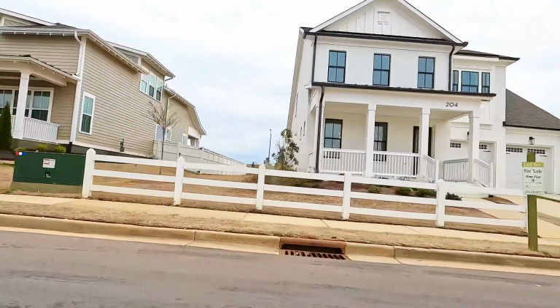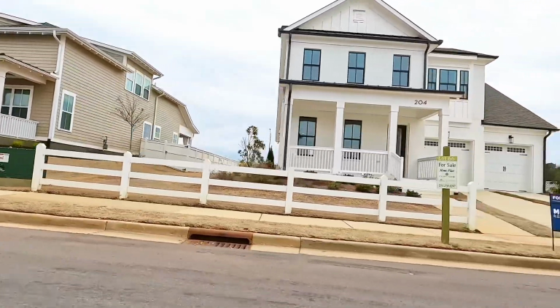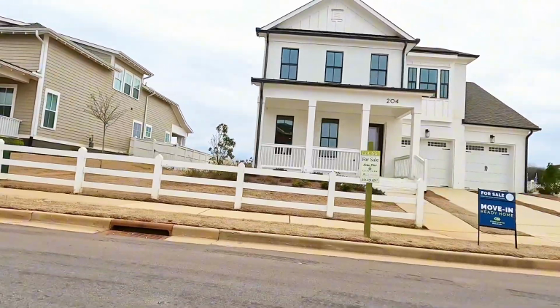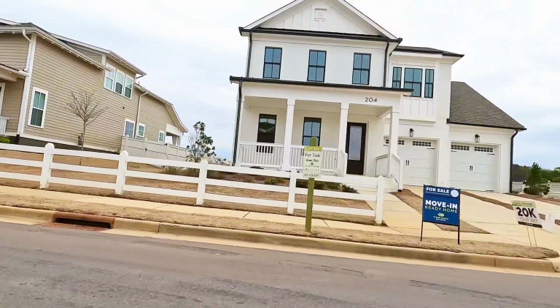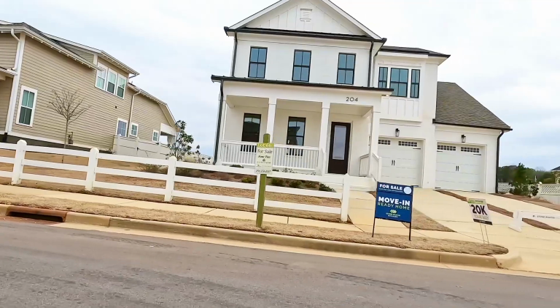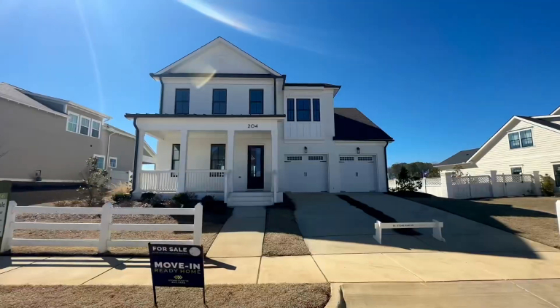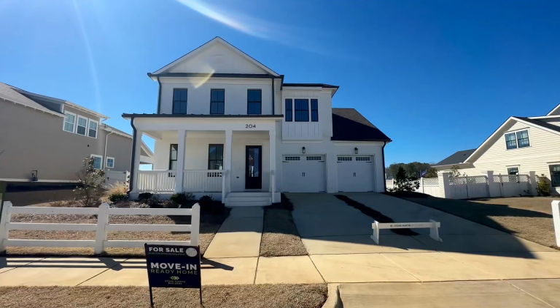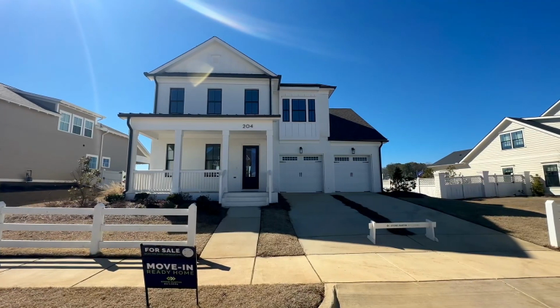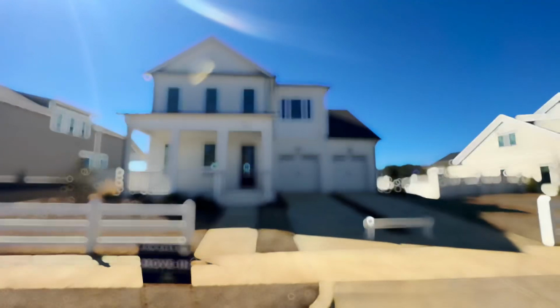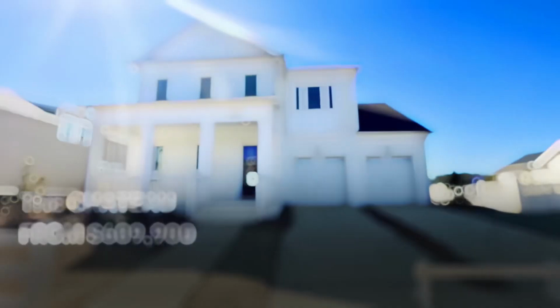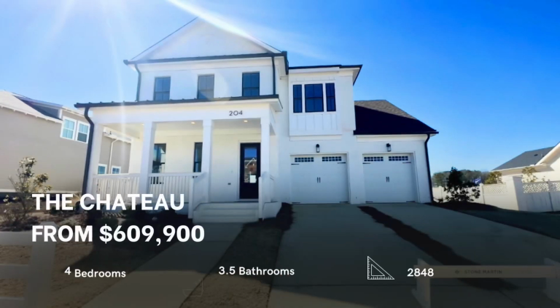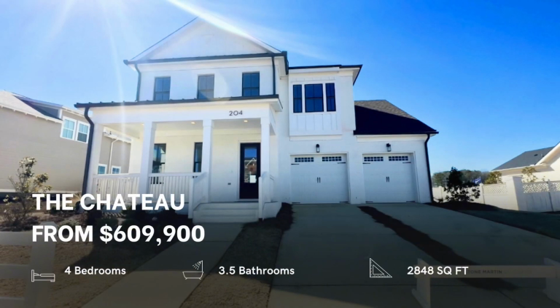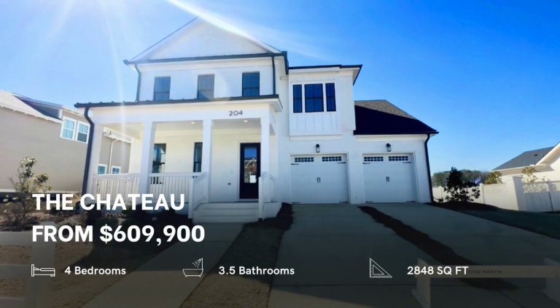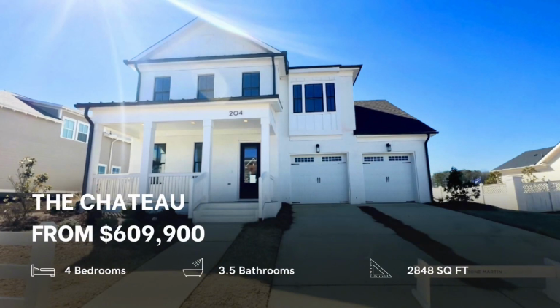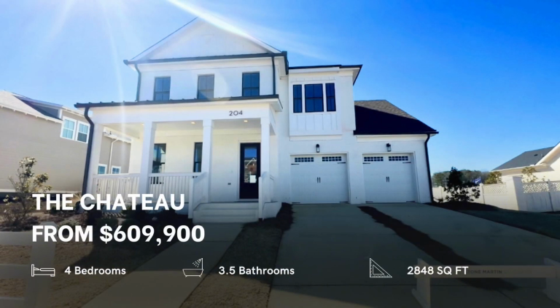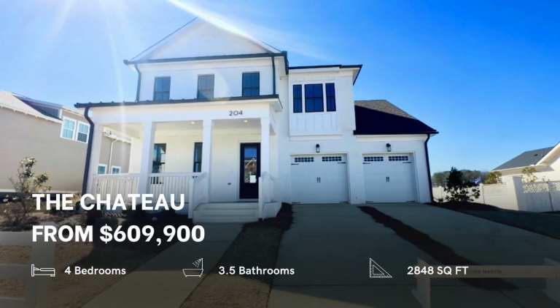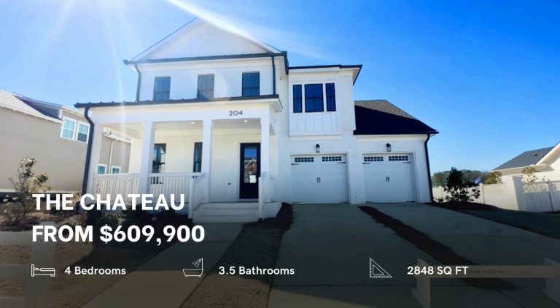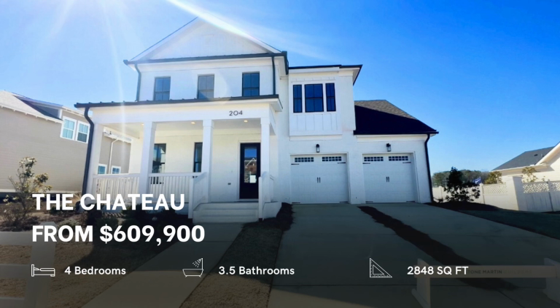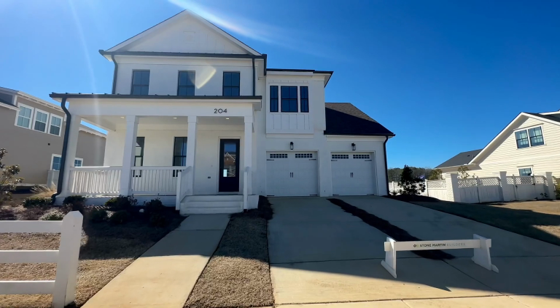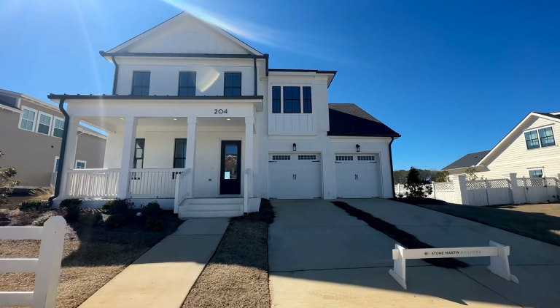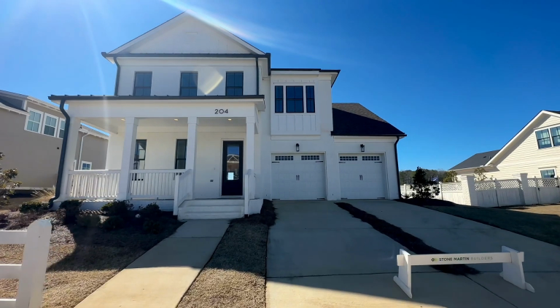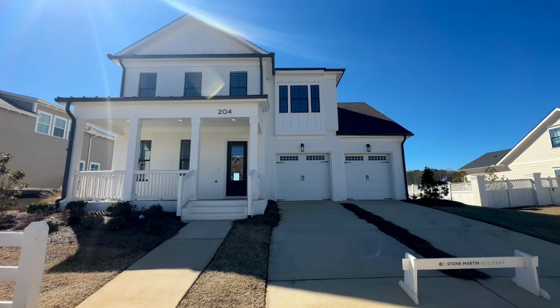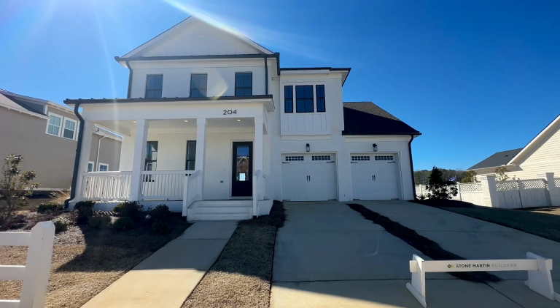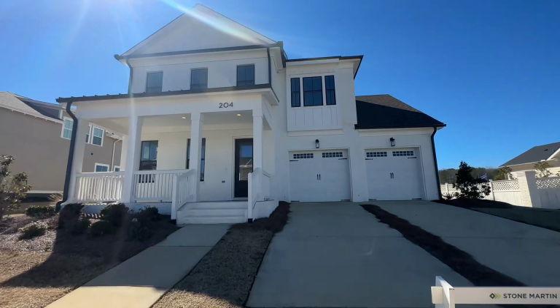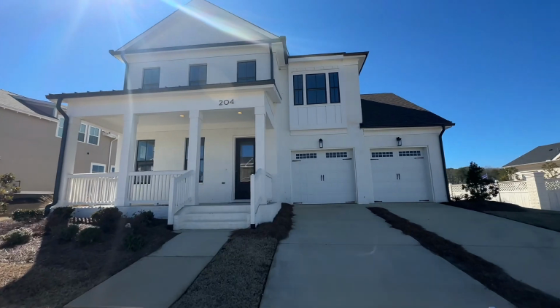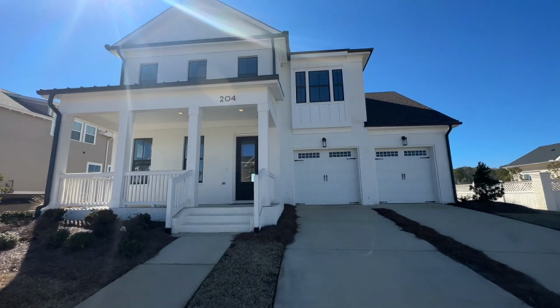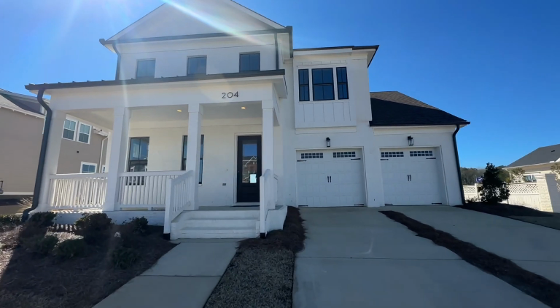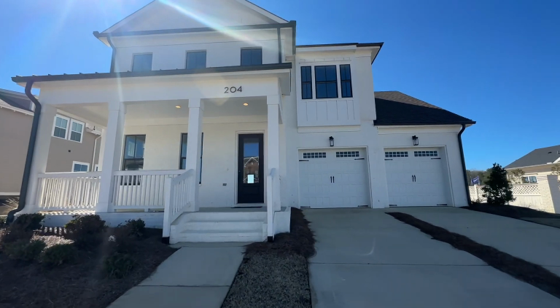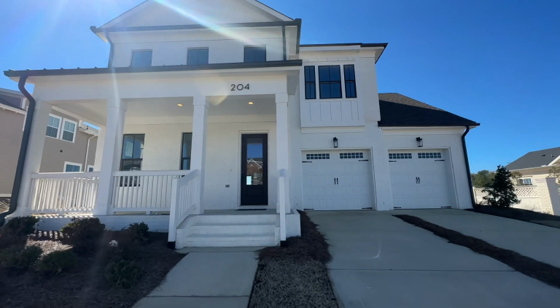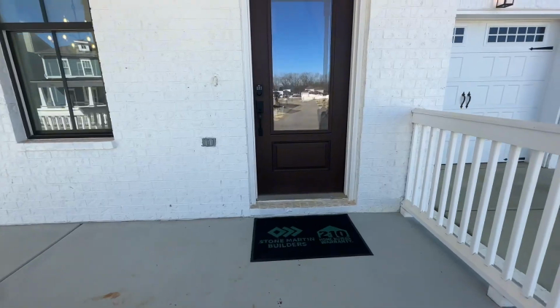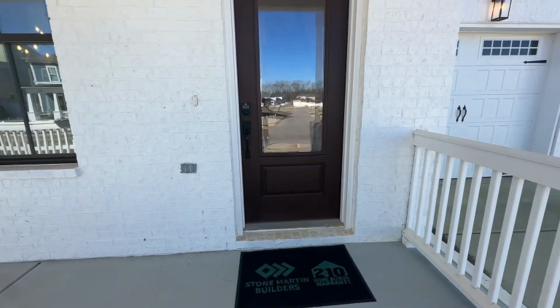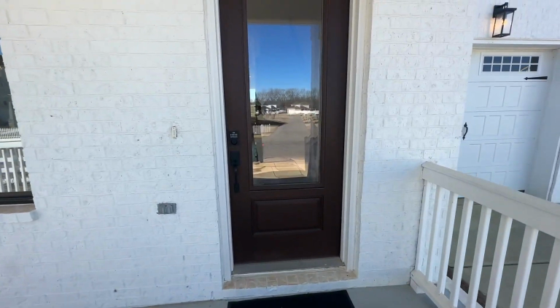All right, let's dive right in. This is the Chateau plan crafted by Stone Martin Builders. This home features four bedrooms, three and a half bathrooms, and a bonus room. But that's not all — come on in and take a look around.